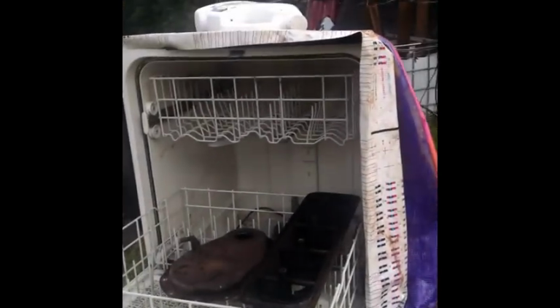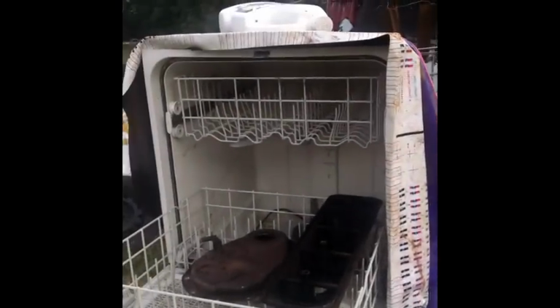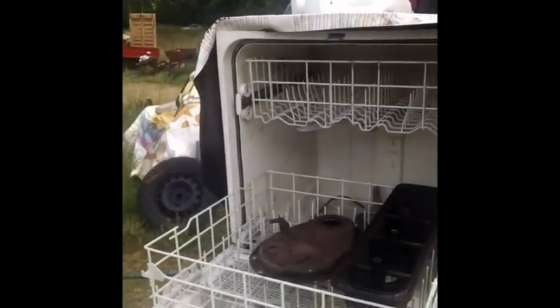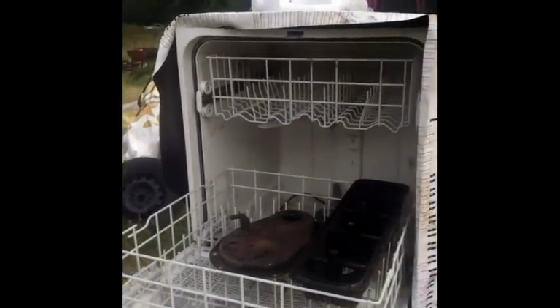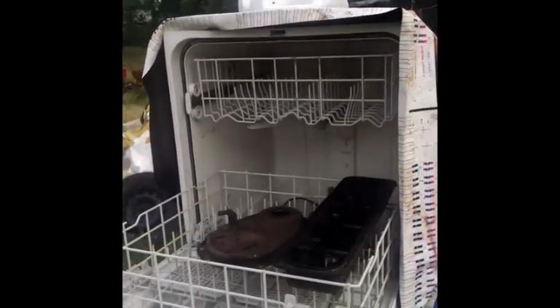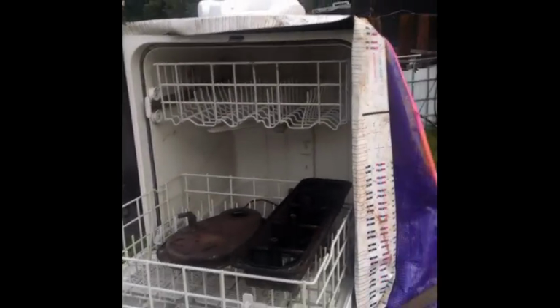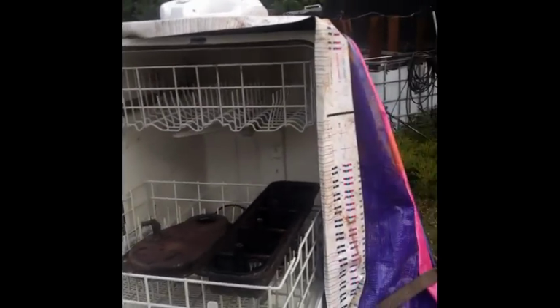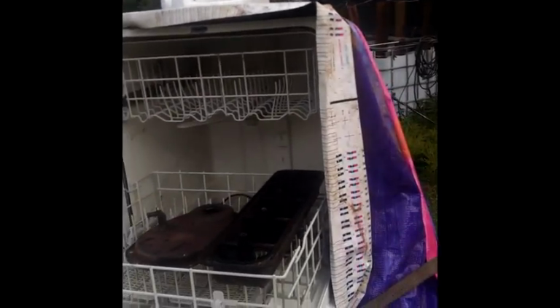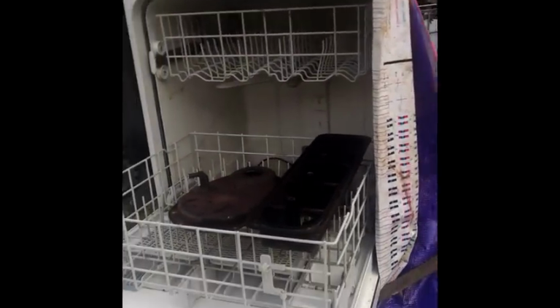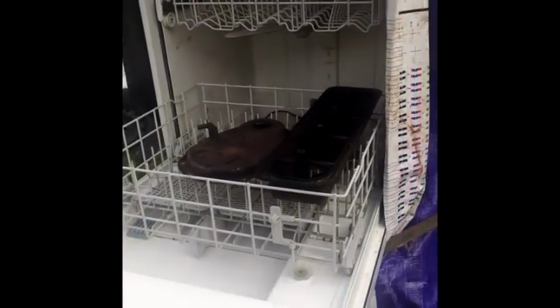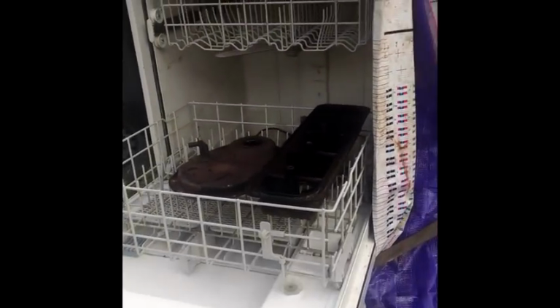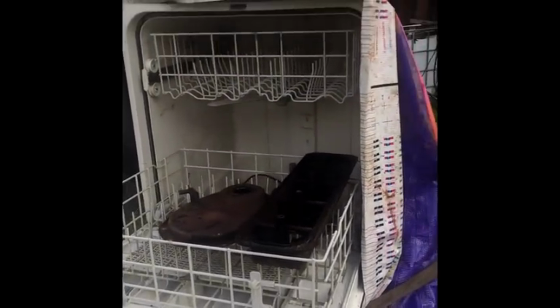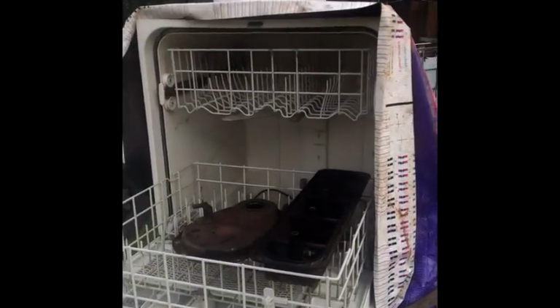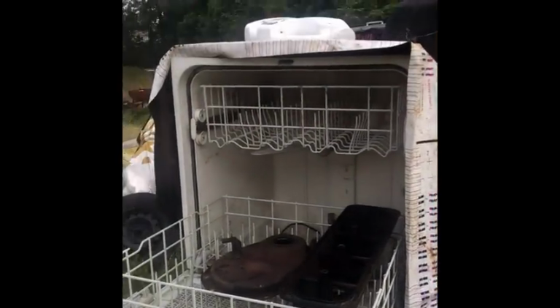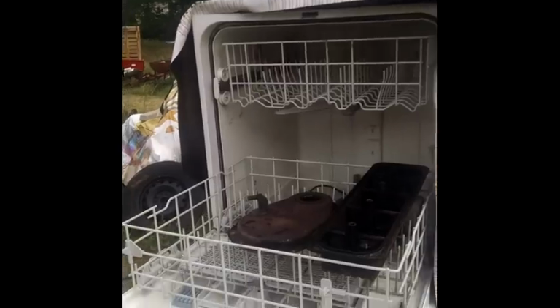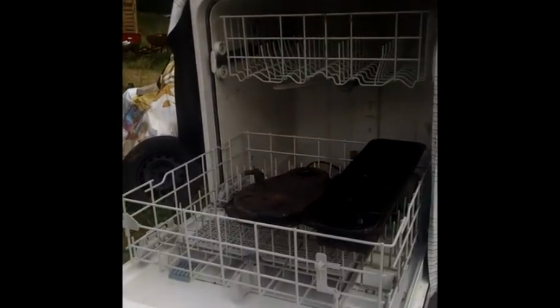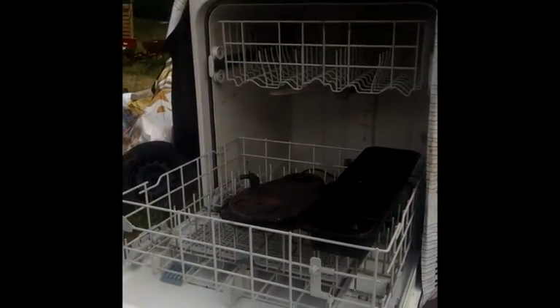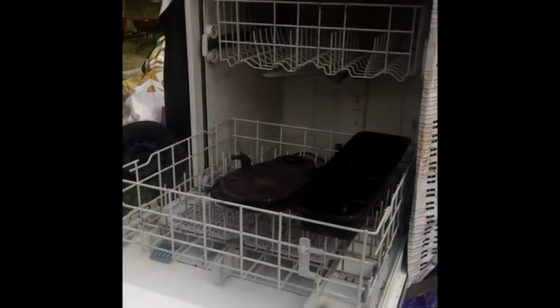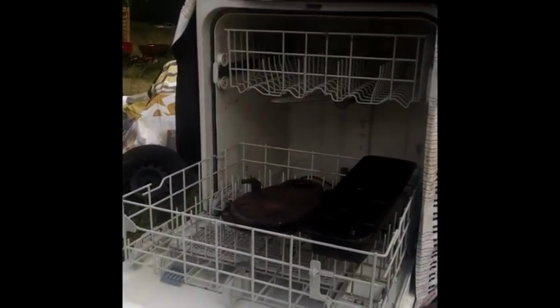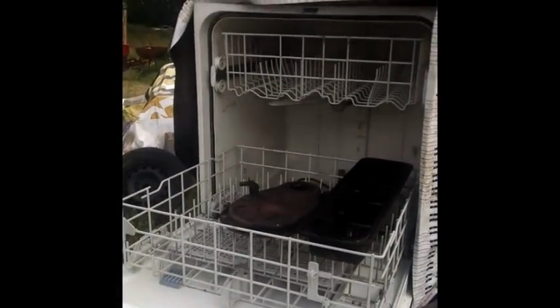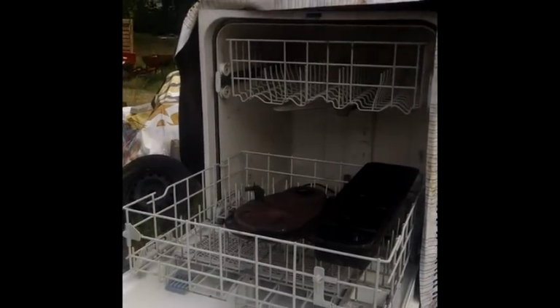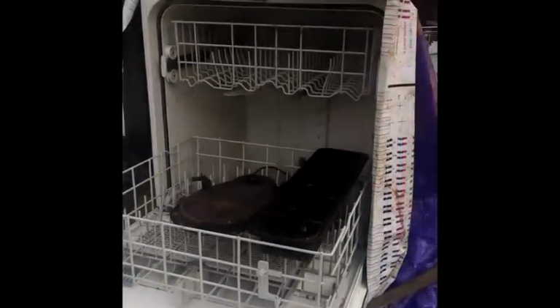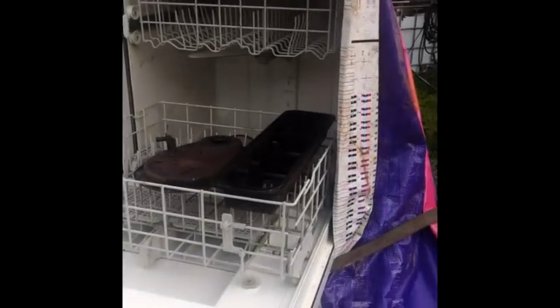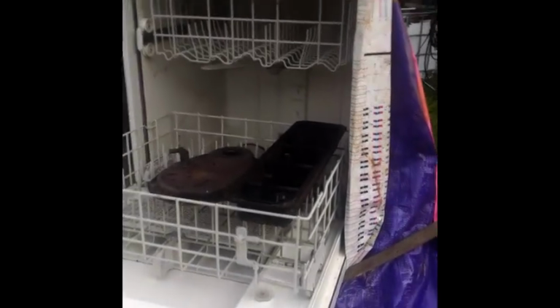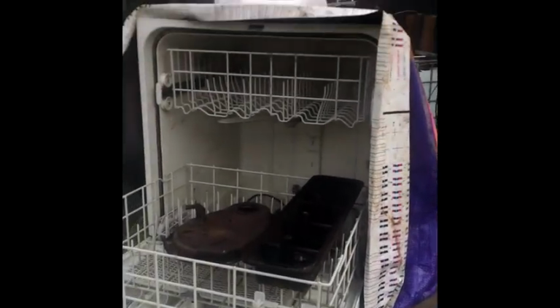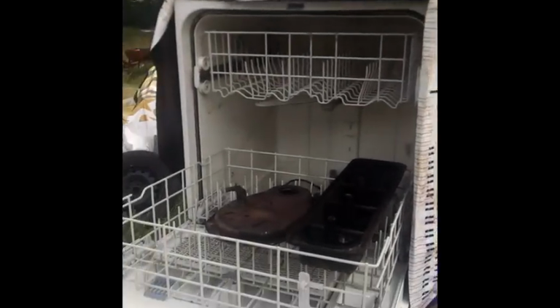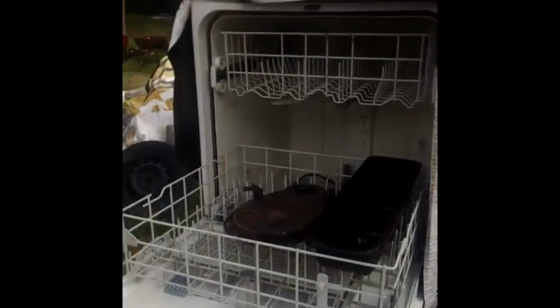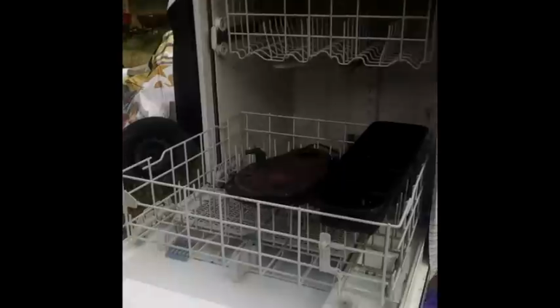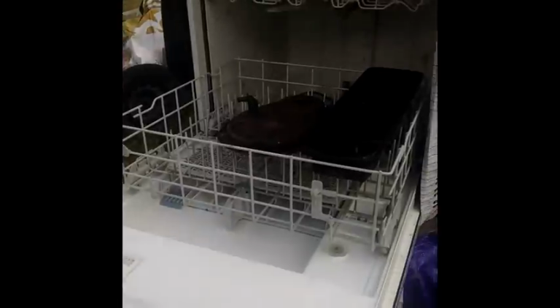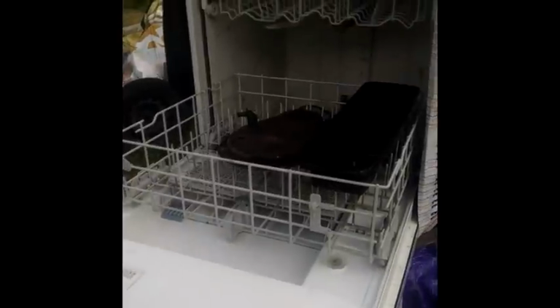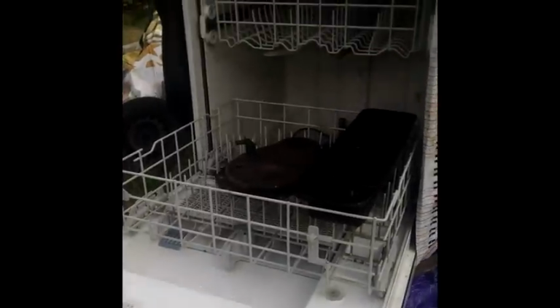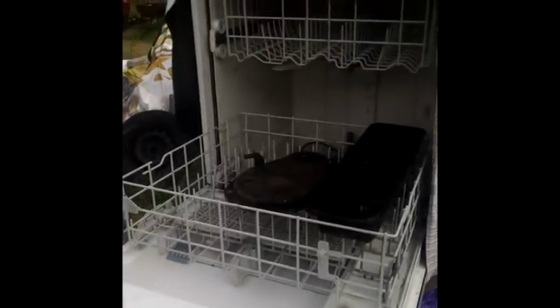I can always wash tools and other stuff in it when I need to. So it's uncle Willie - if you want to not have to scrub everything, throw a dishwasher in your backyard. It'll save you some time. I'm out of here.